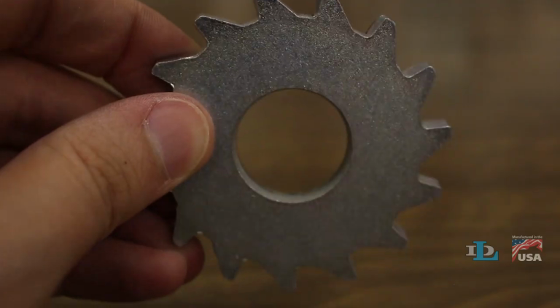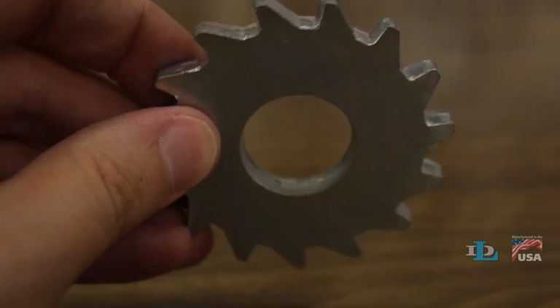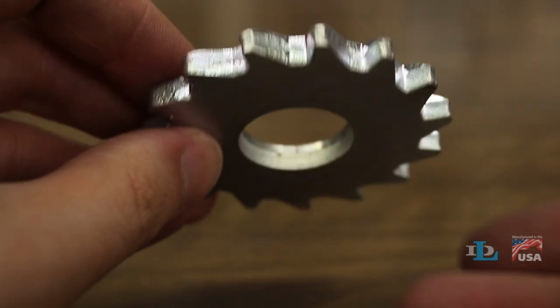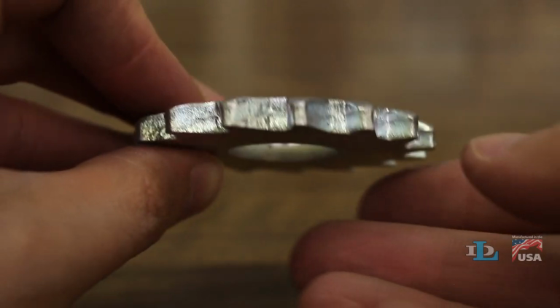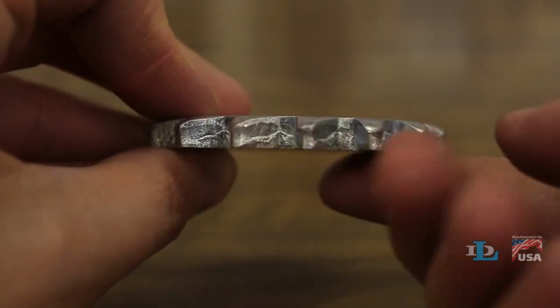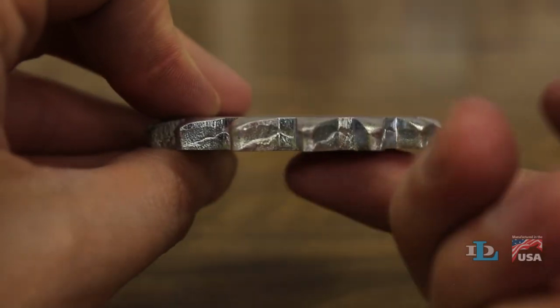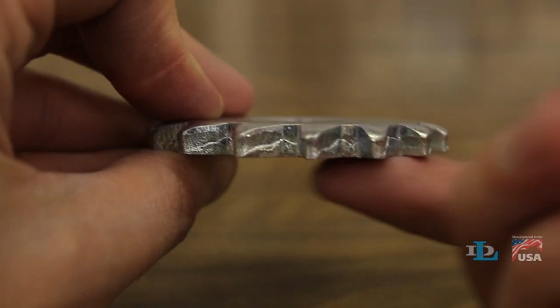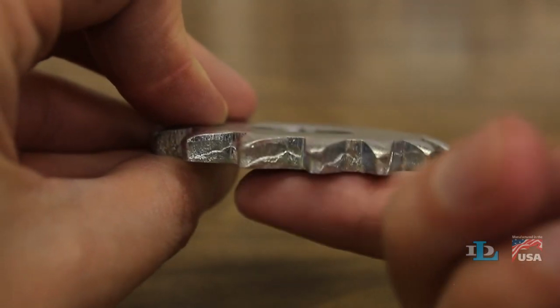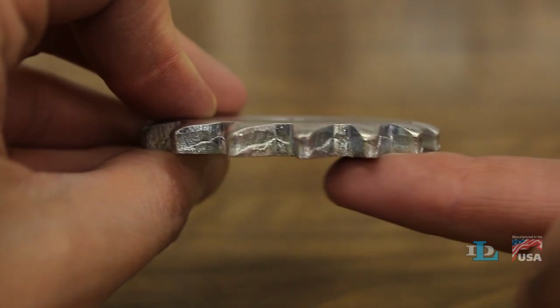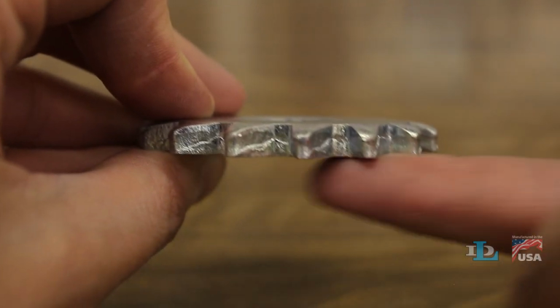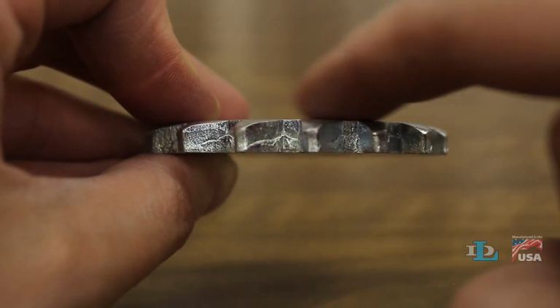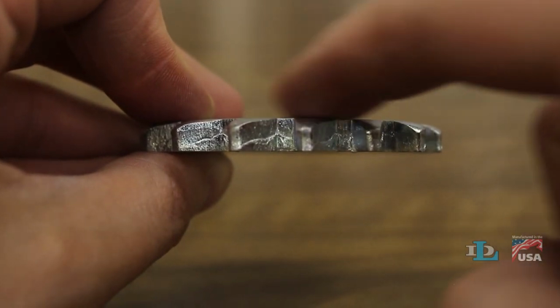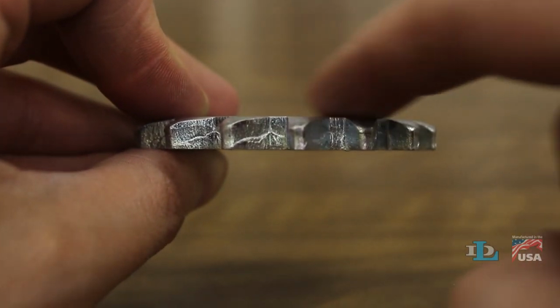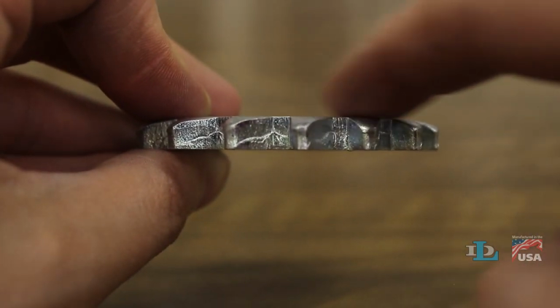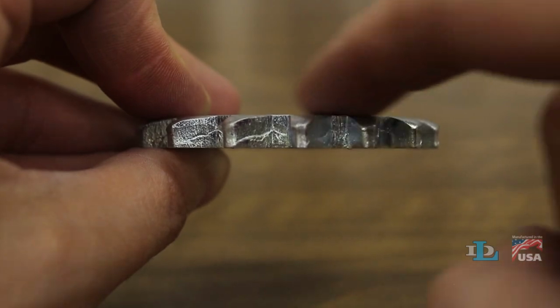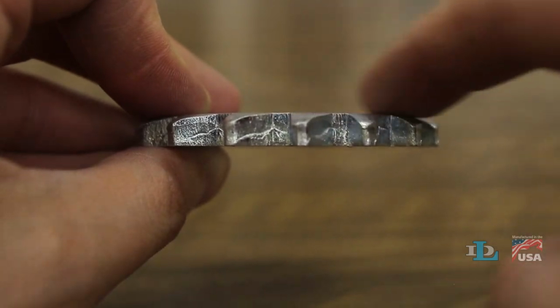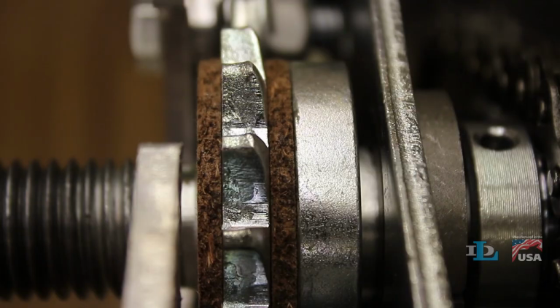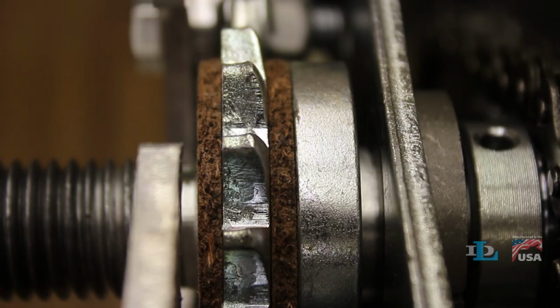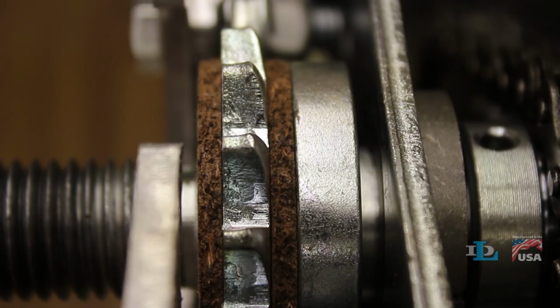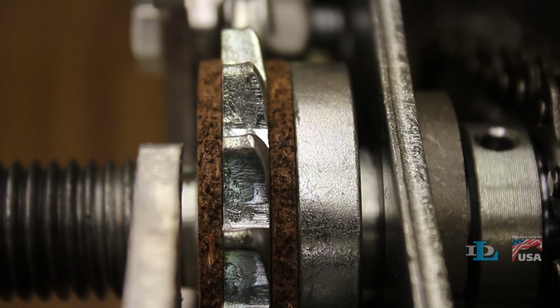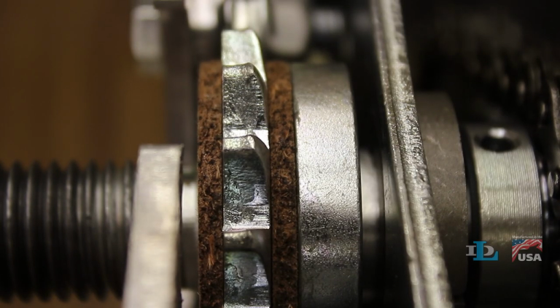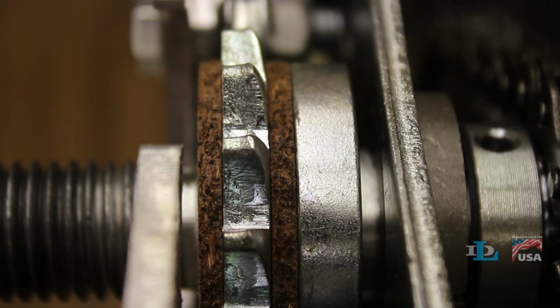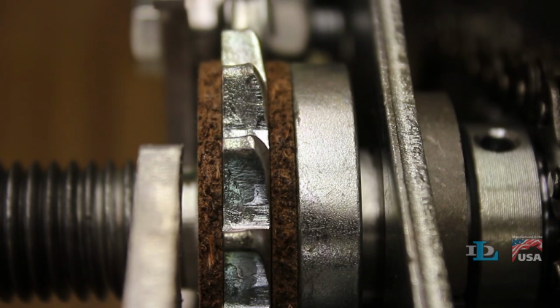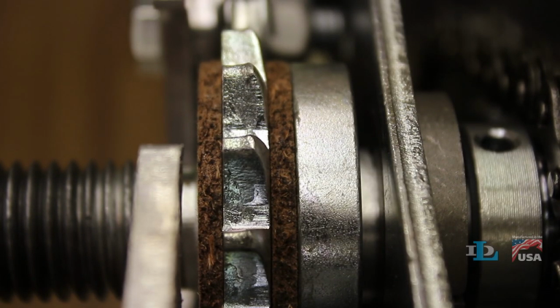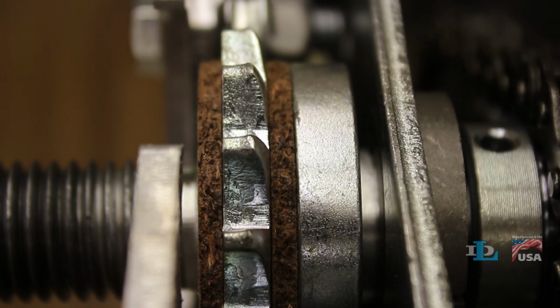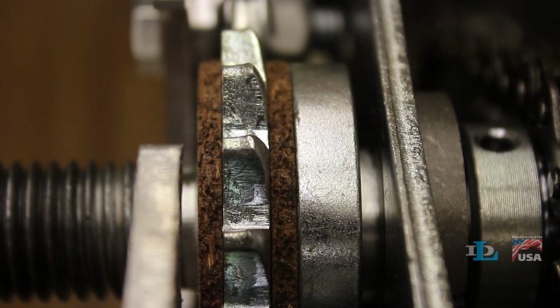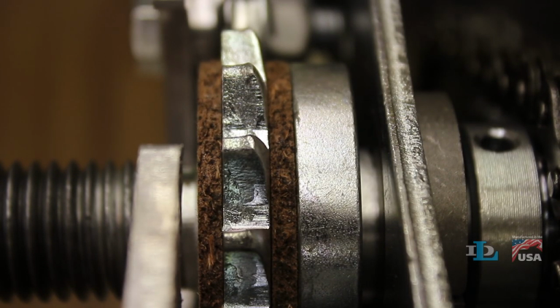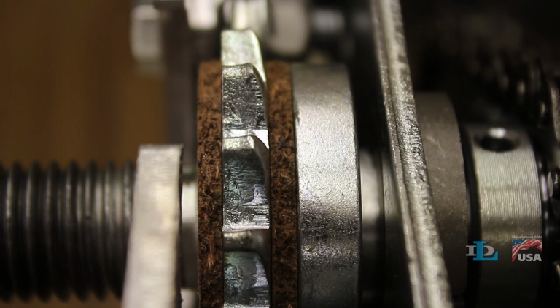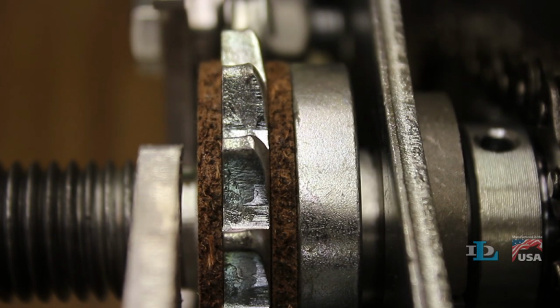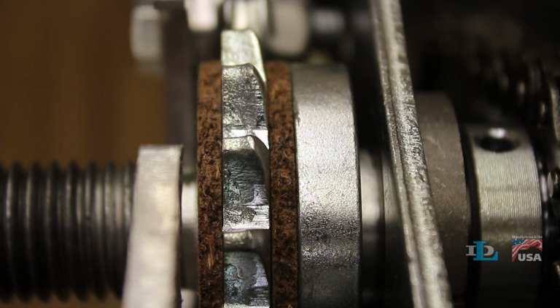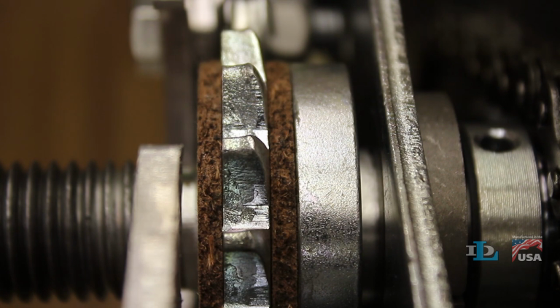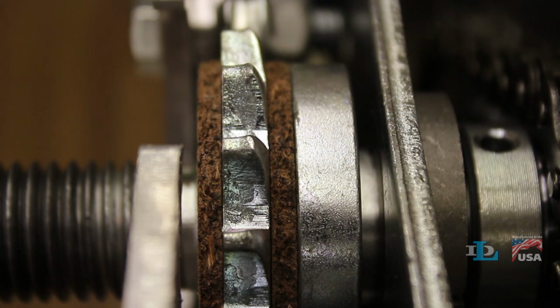Note that the ratchet wheel has a flat side and a curved side. Make sure that the flat side is facing out and the curved side is facing the rest of the winch.